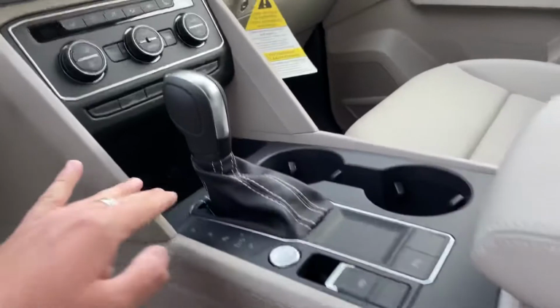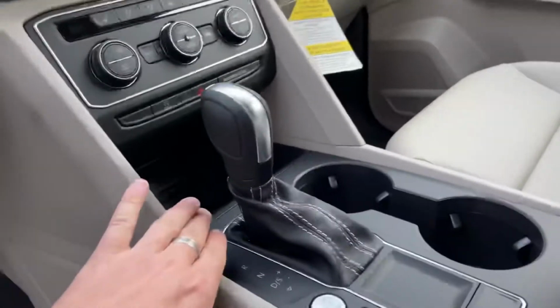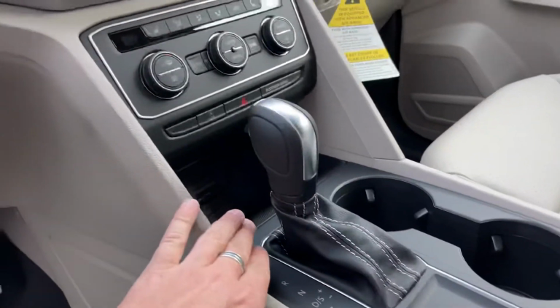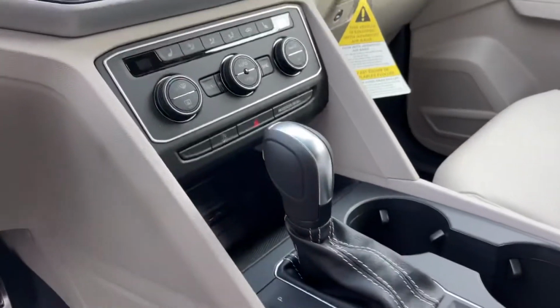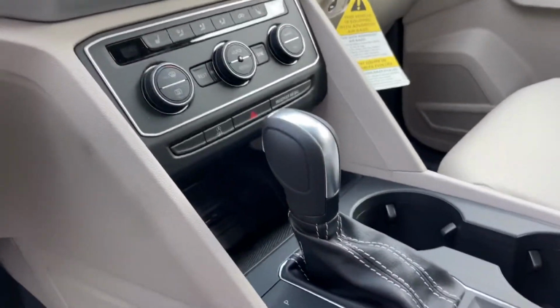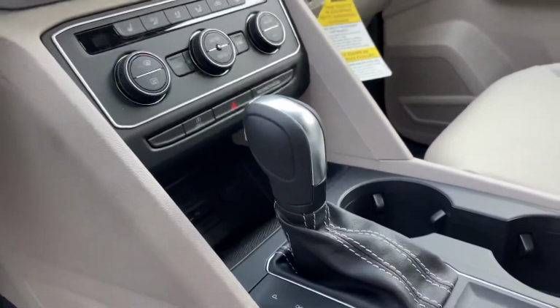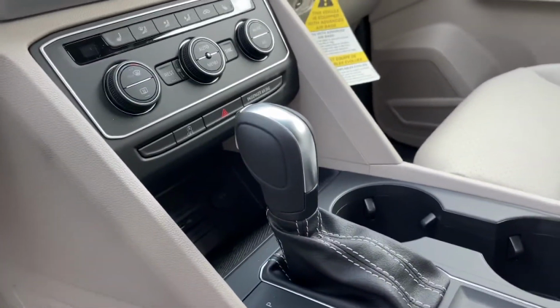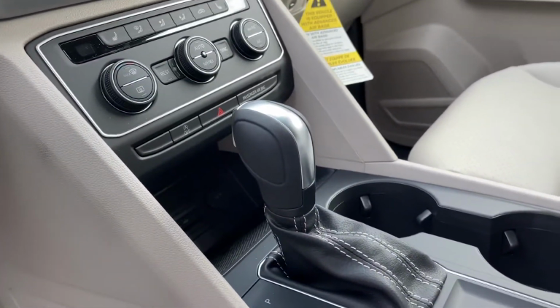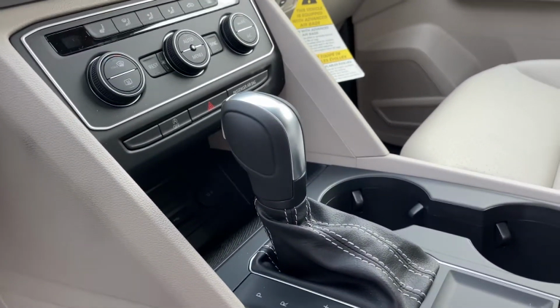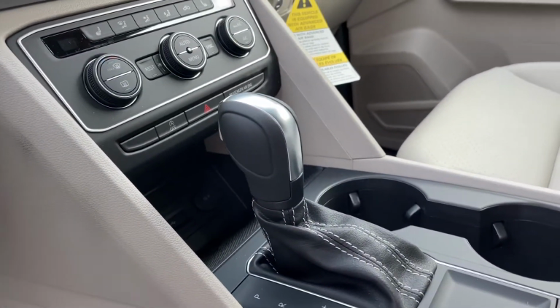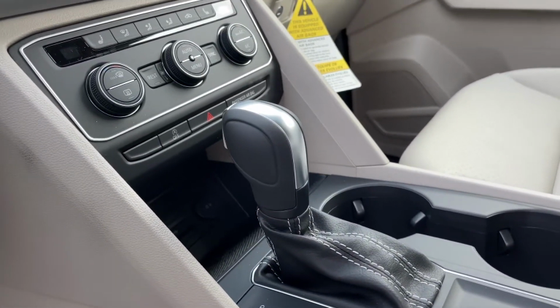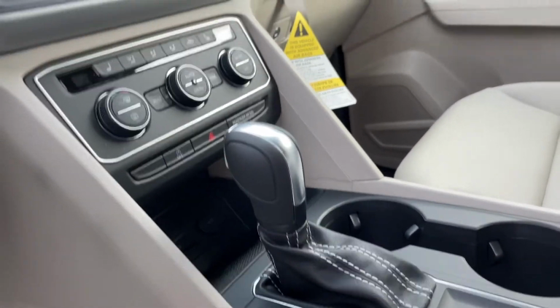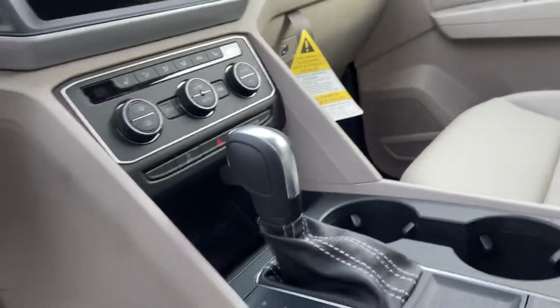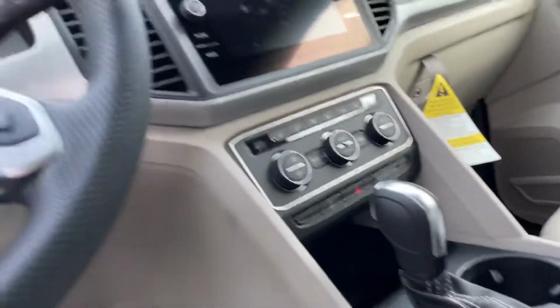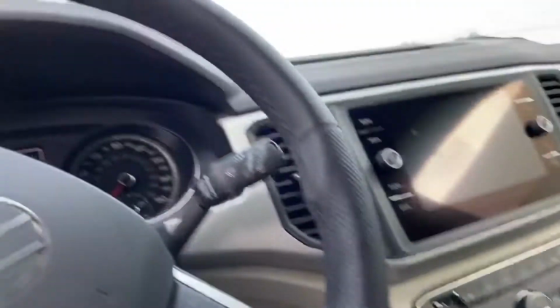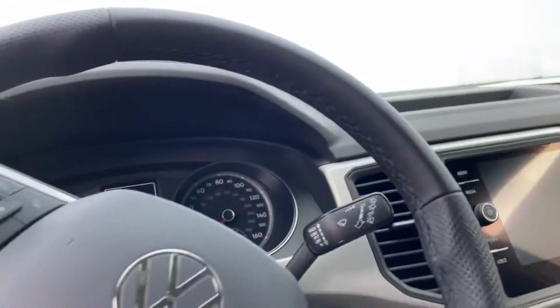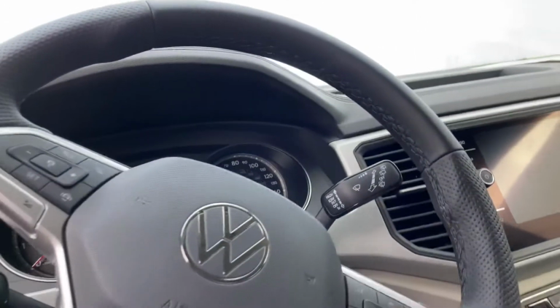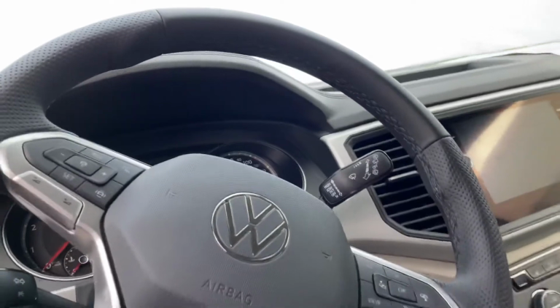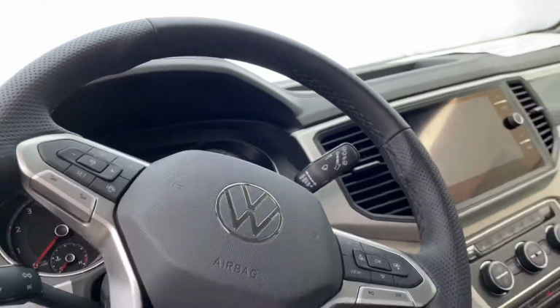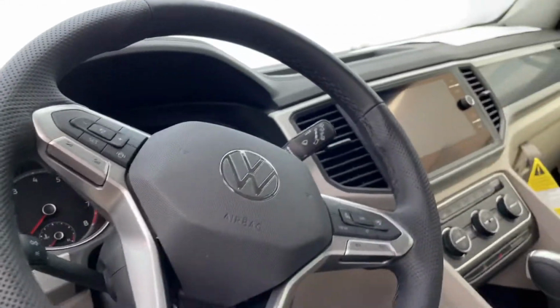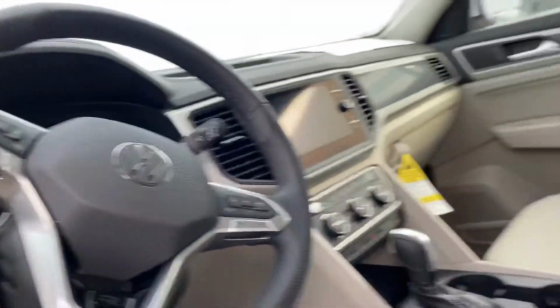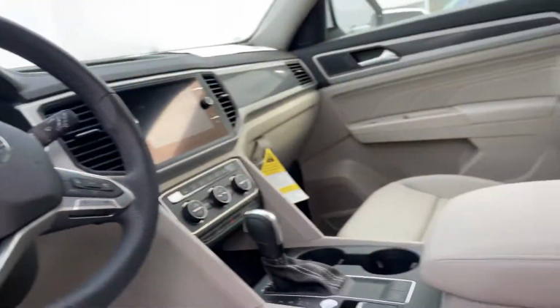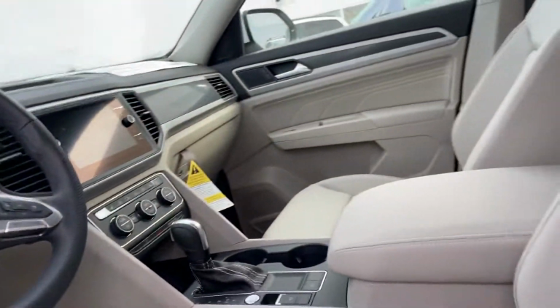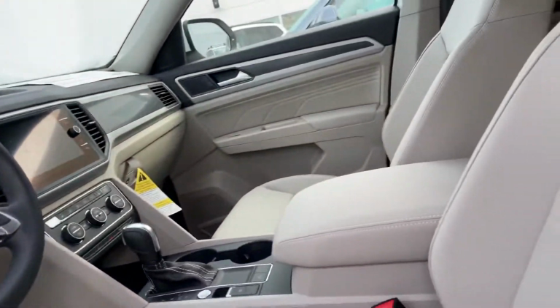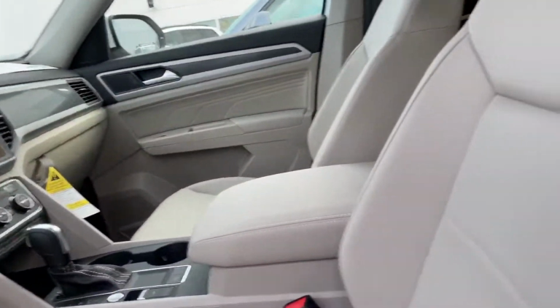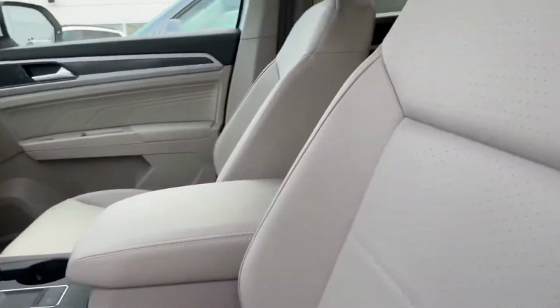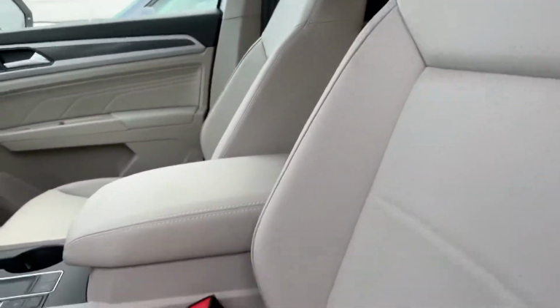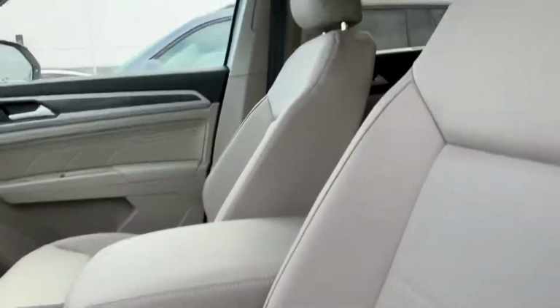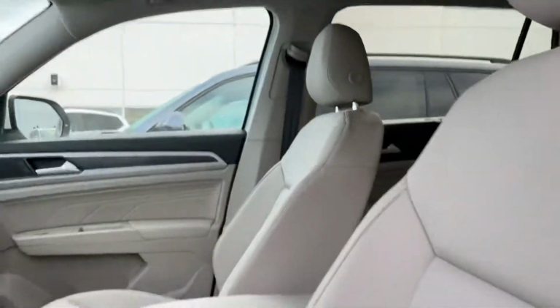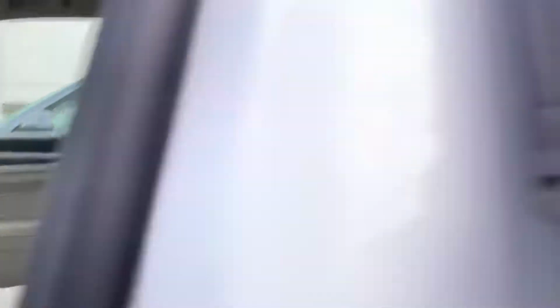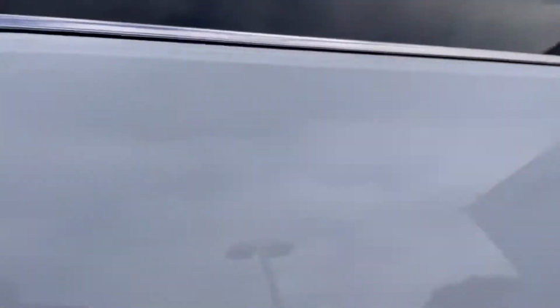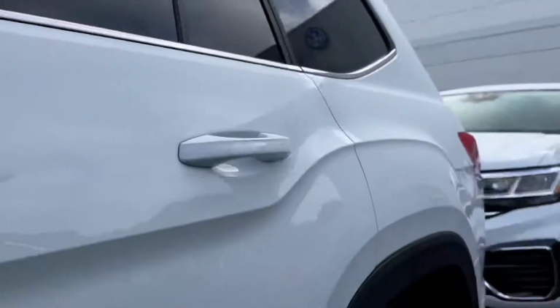One of my favorite features is this down here — just pop in your phone and it'll start charging. Your driving console is absolutely stunning on the interior.